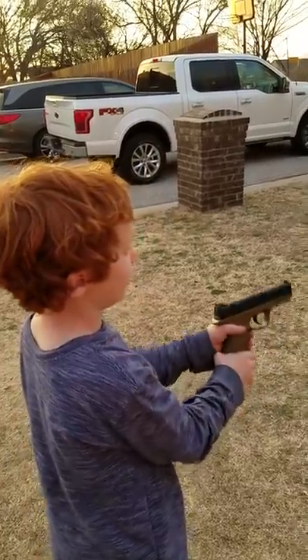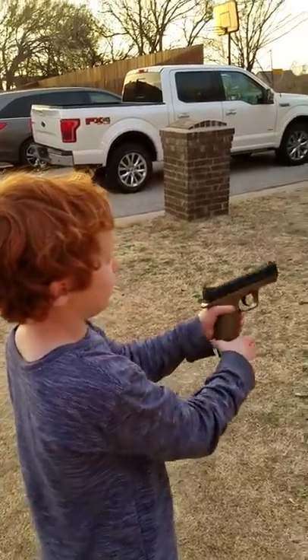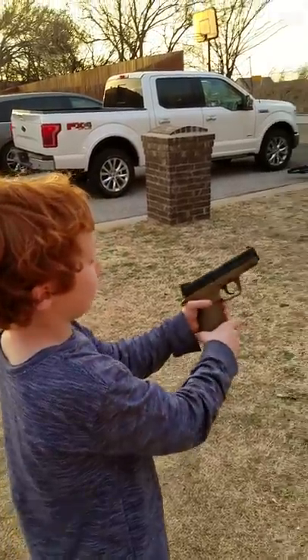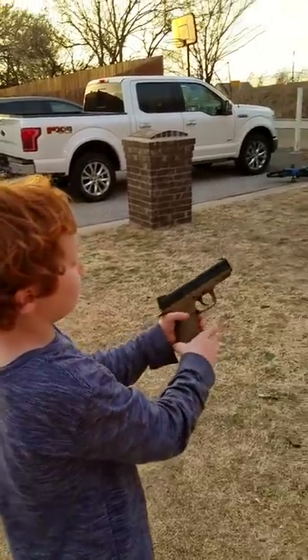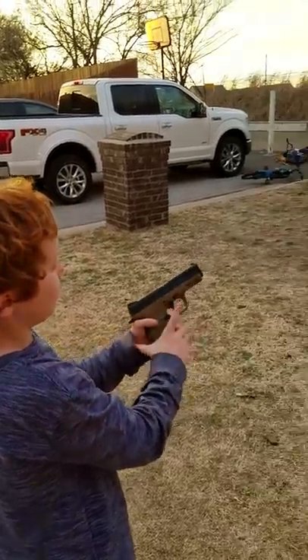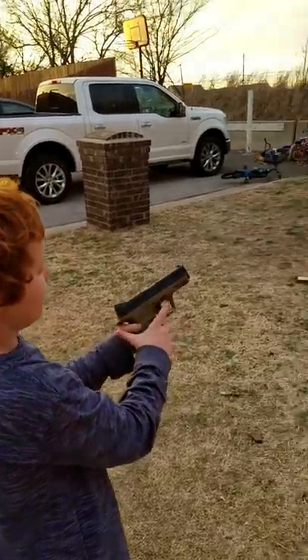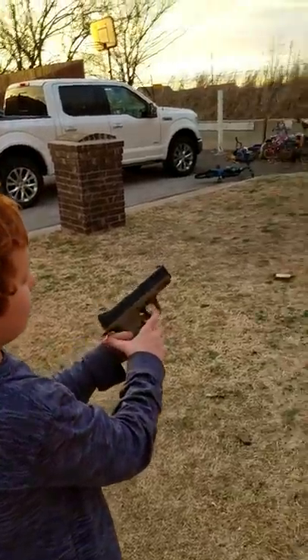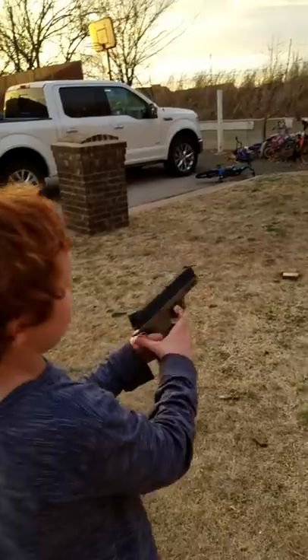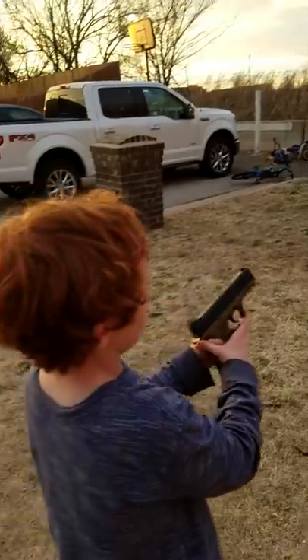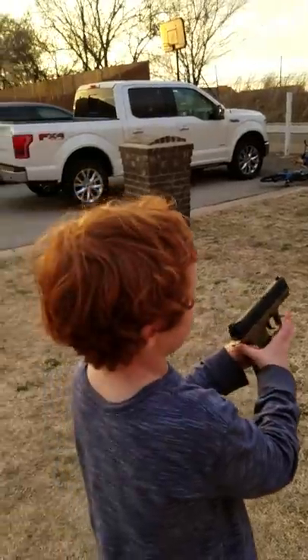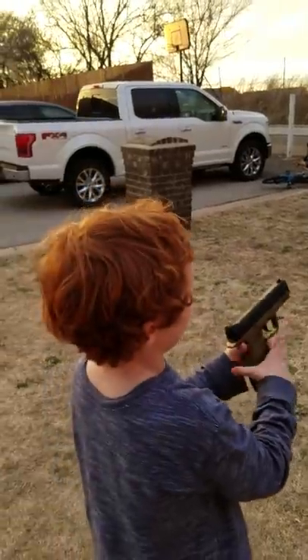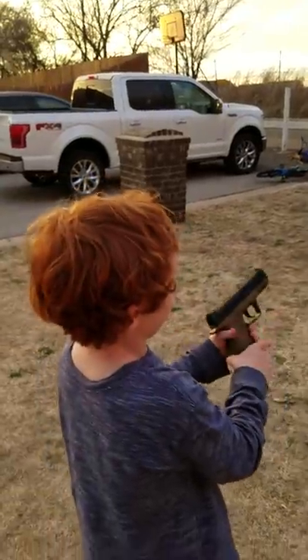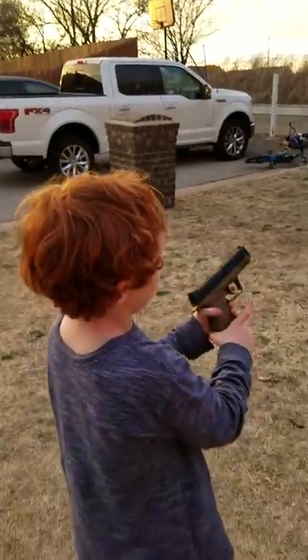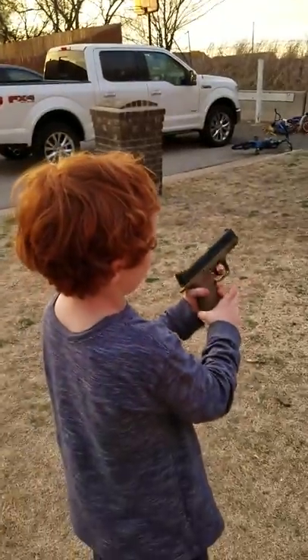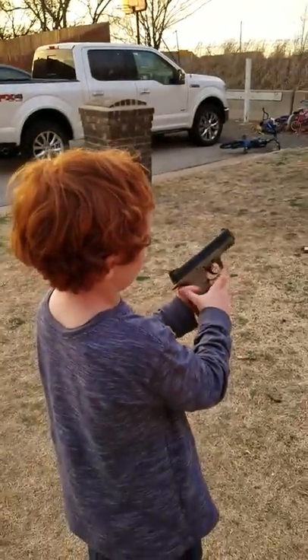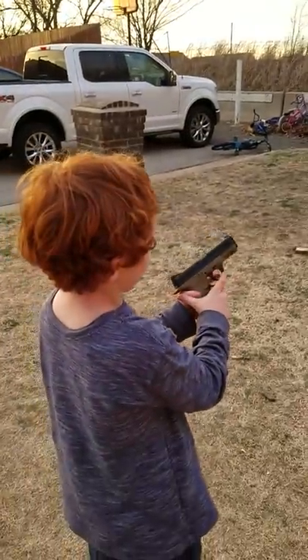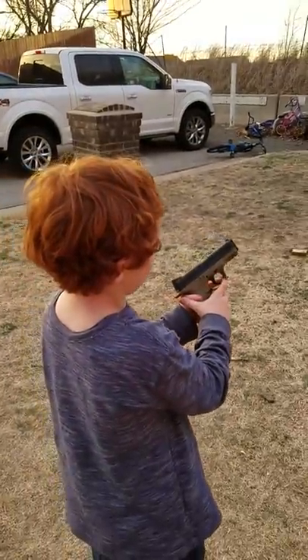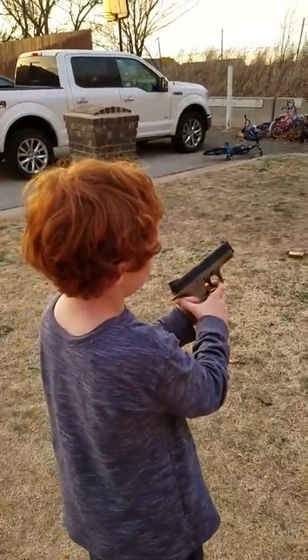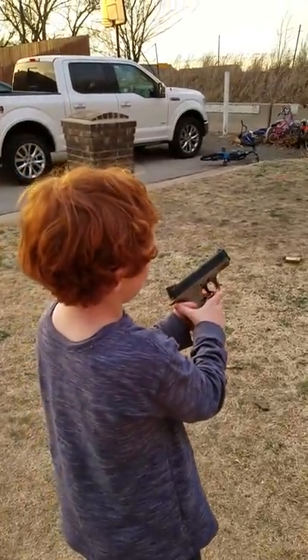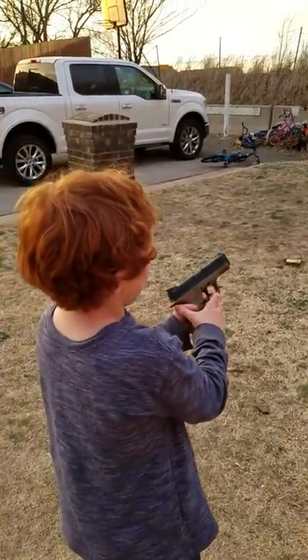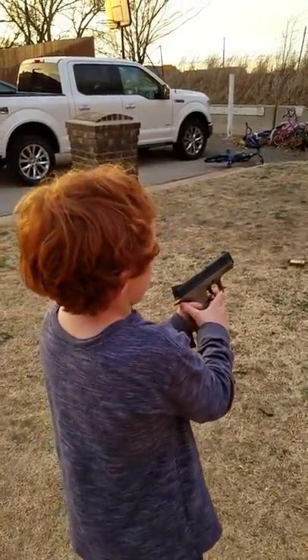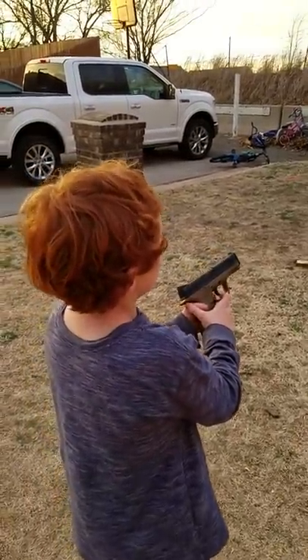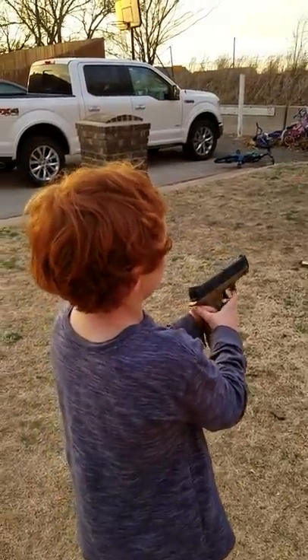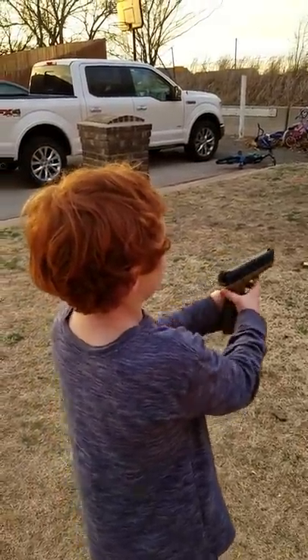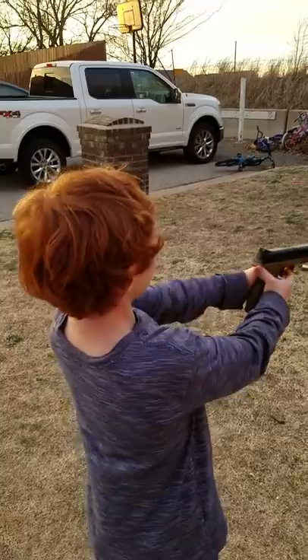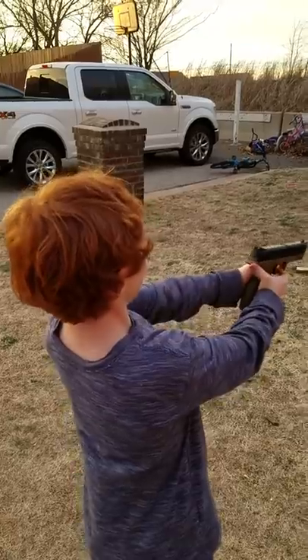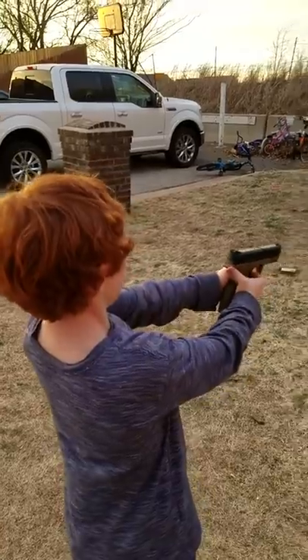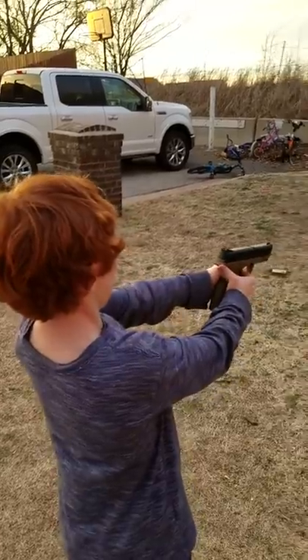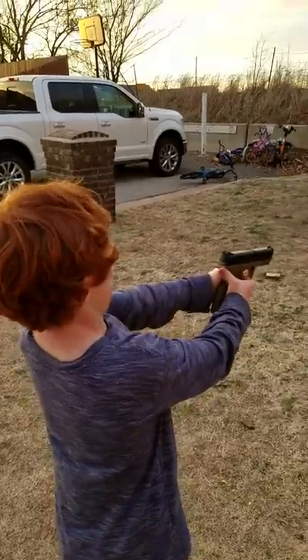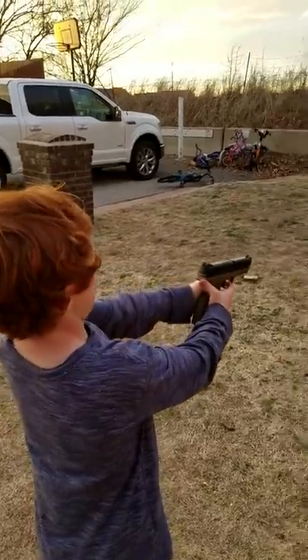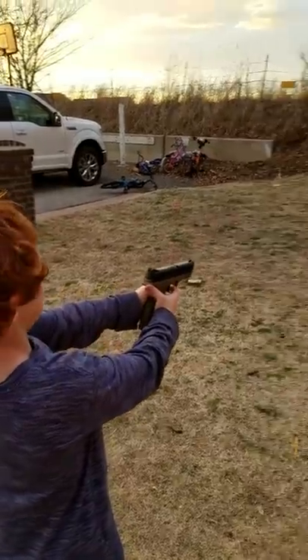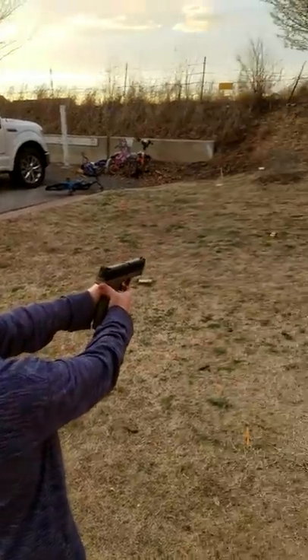This is how you shoot. If you're a little kid, you might want to use two fingers and shoot.